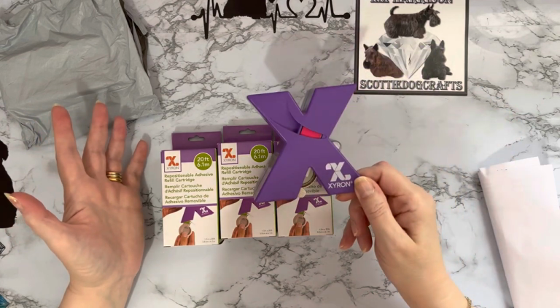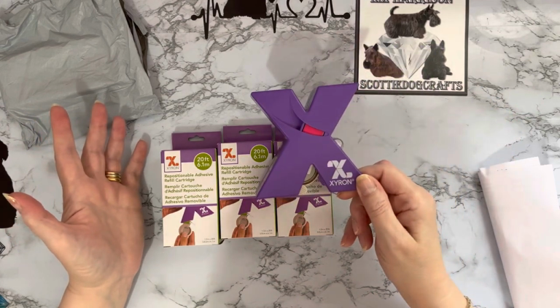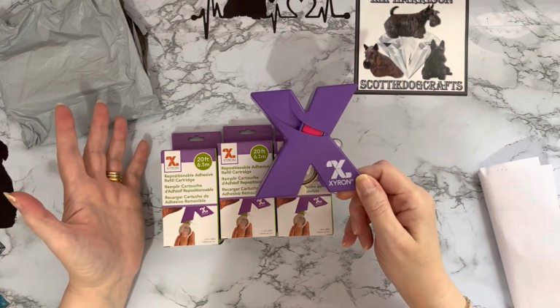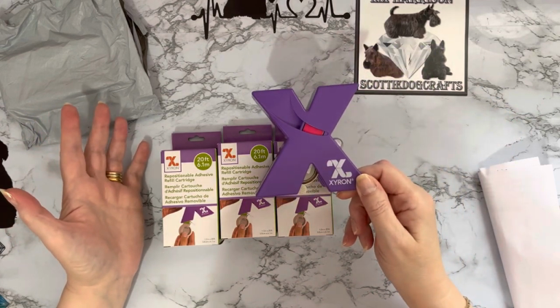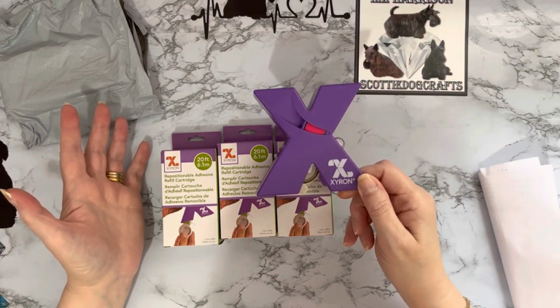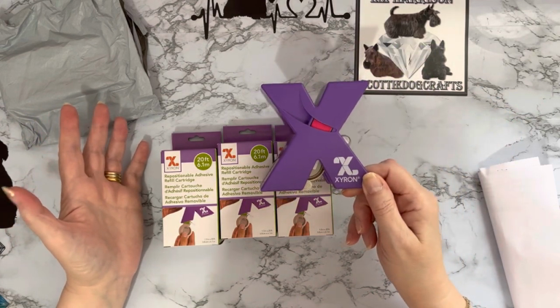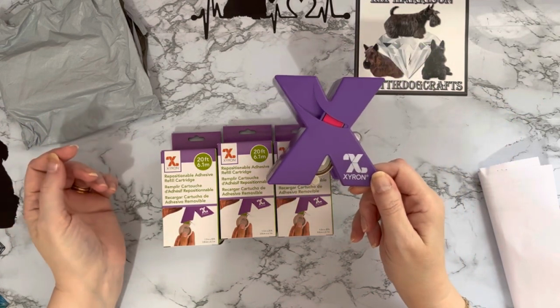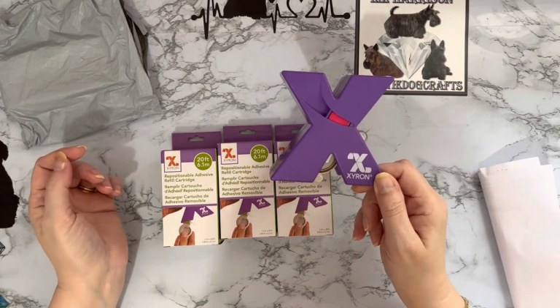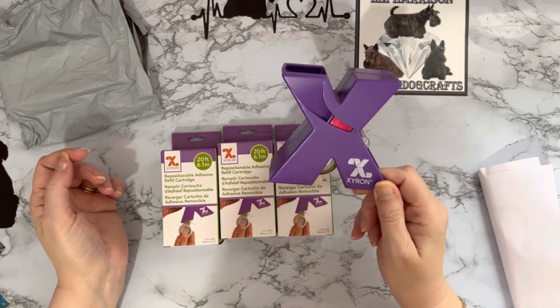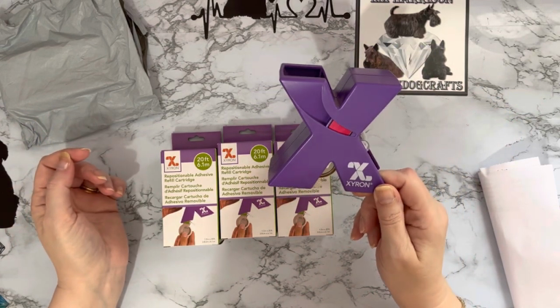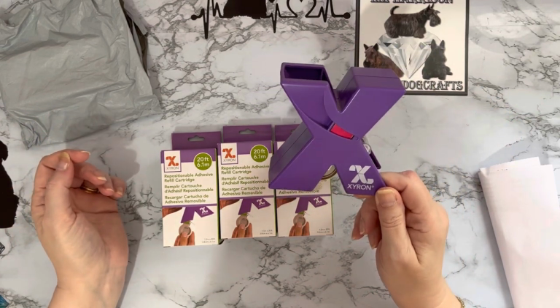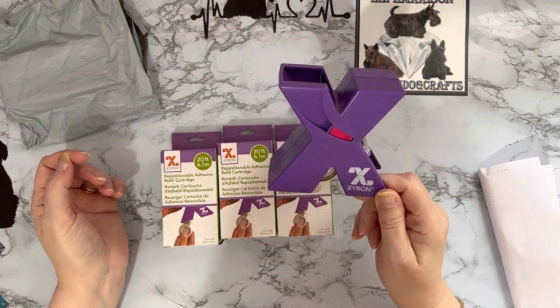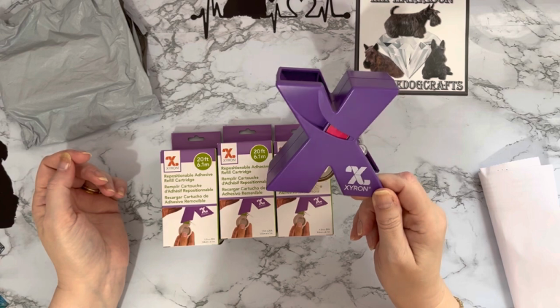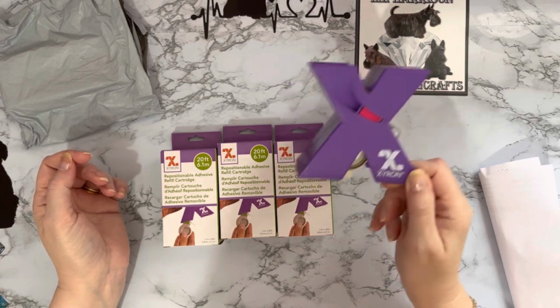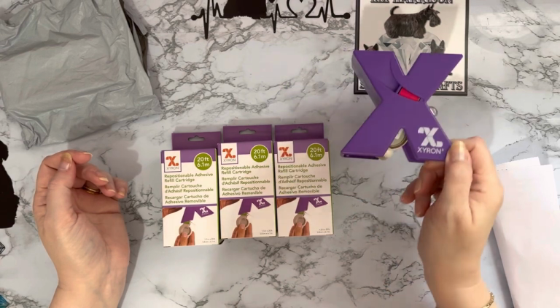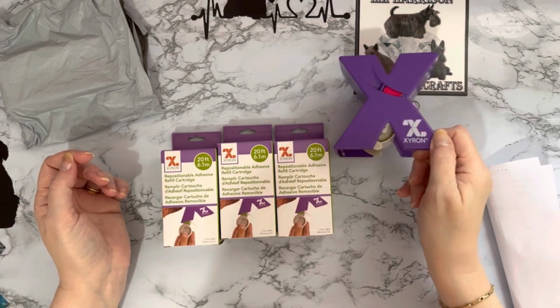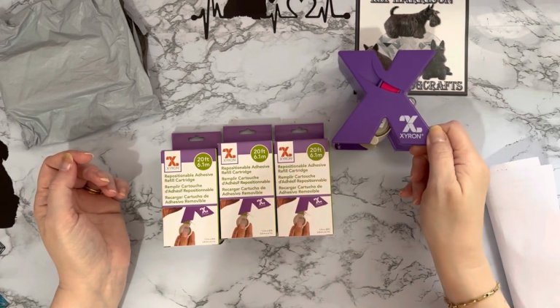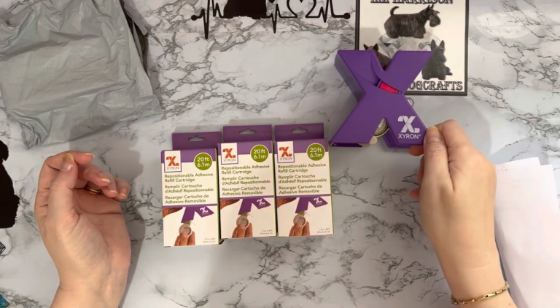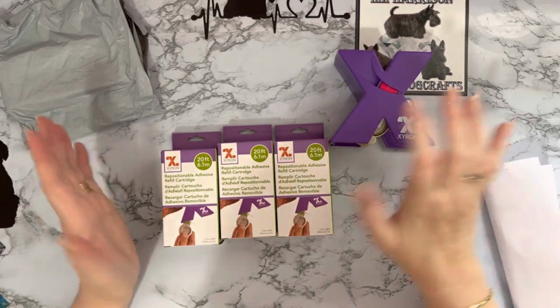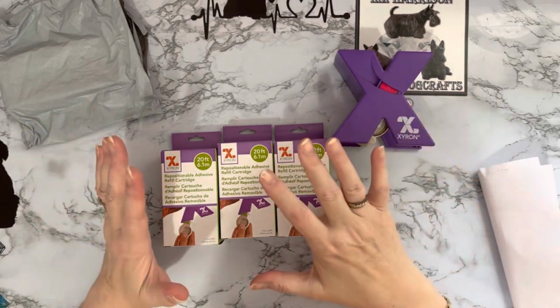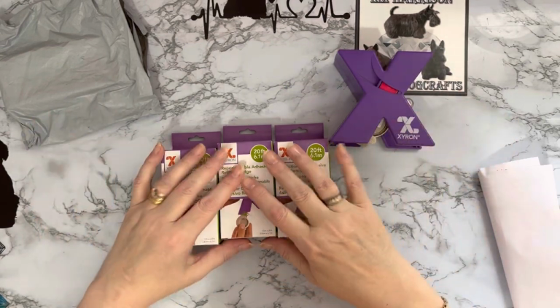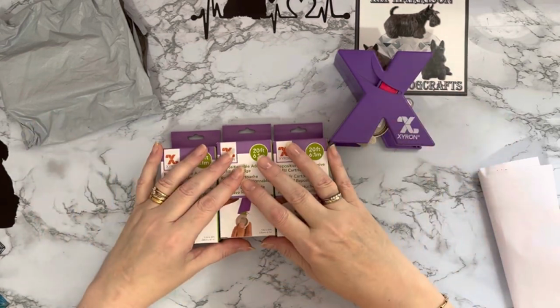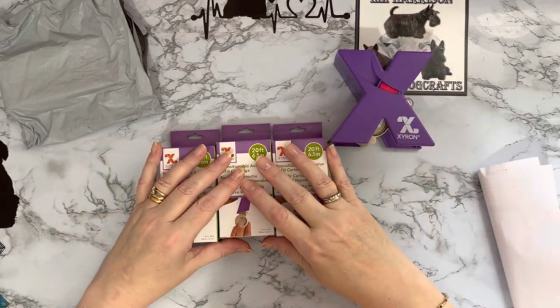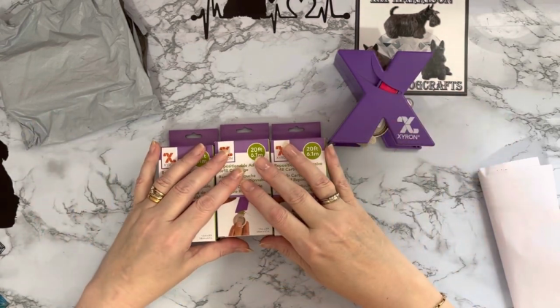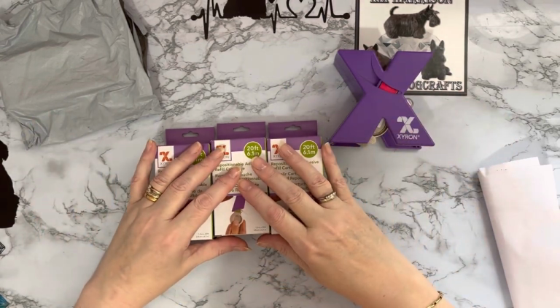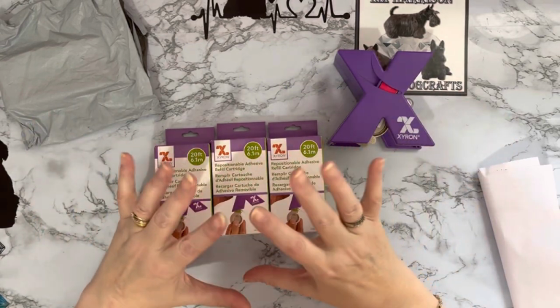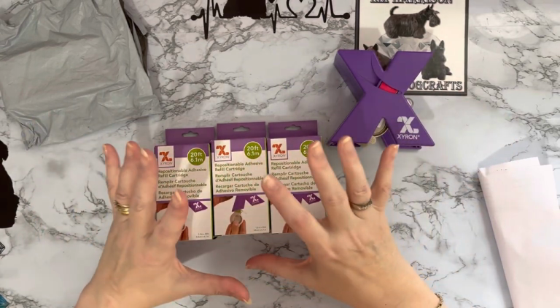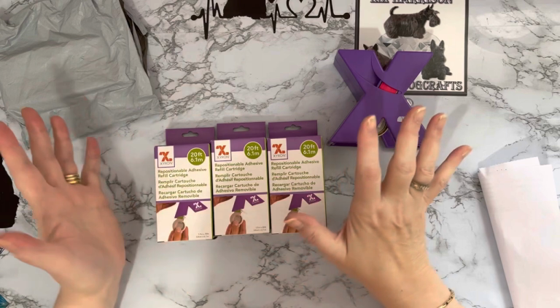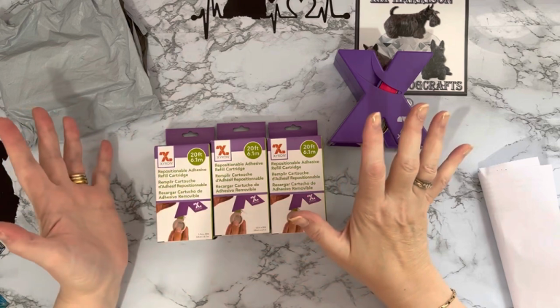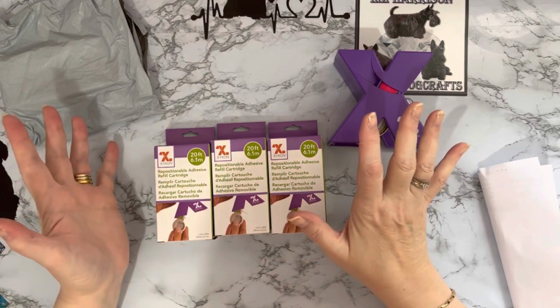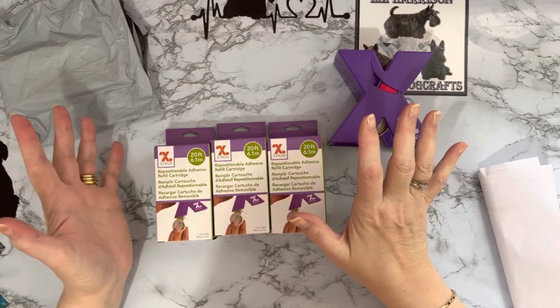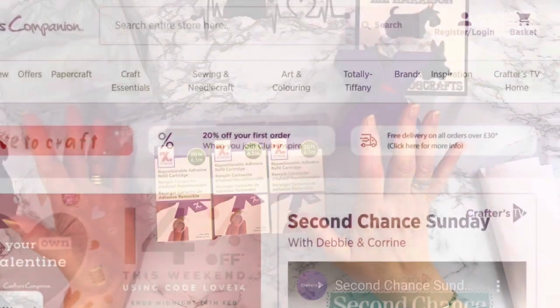There have been ones coming up on Amazon and eBay at silly money, I think, because Xyron did say they were discontinuing this one. But yeah, for whatever reason, Crafter's Companion — which is a big company here in the UK —